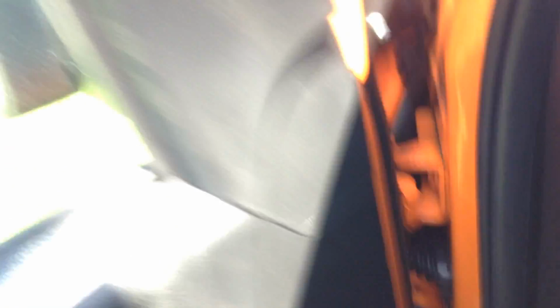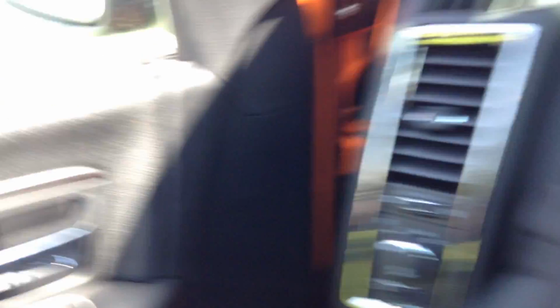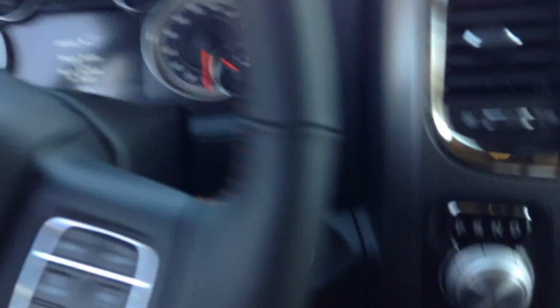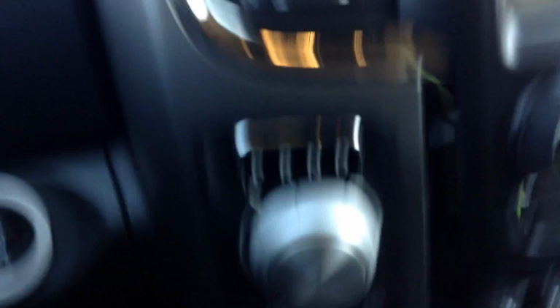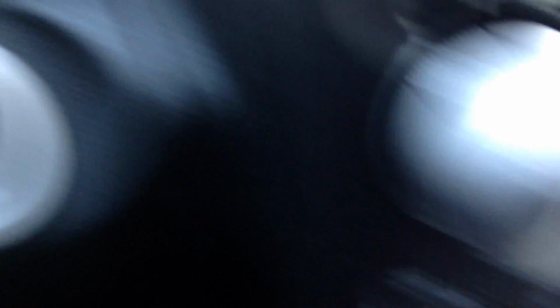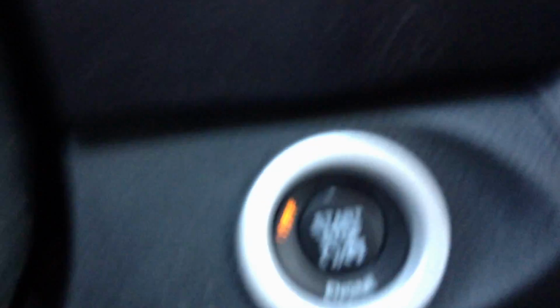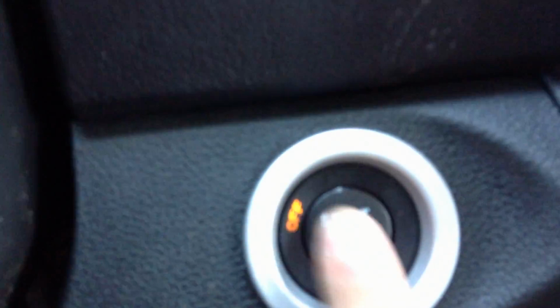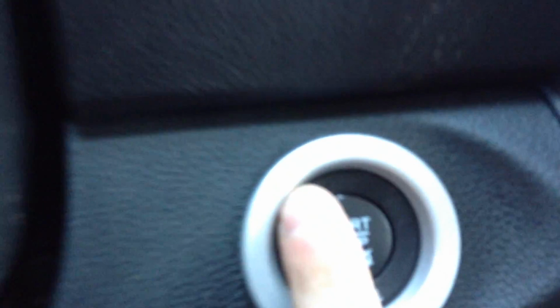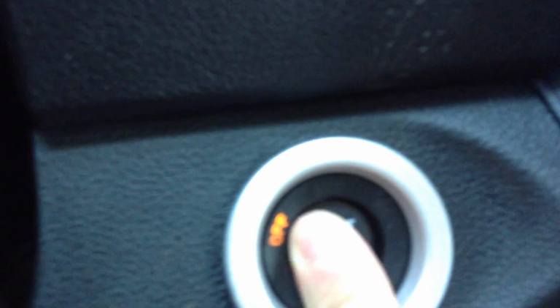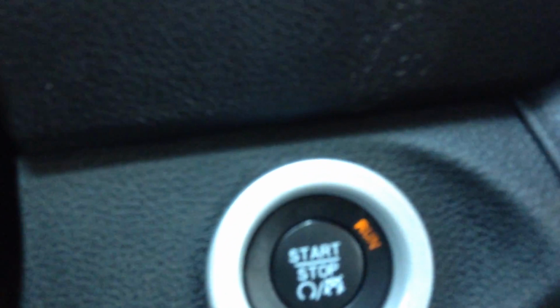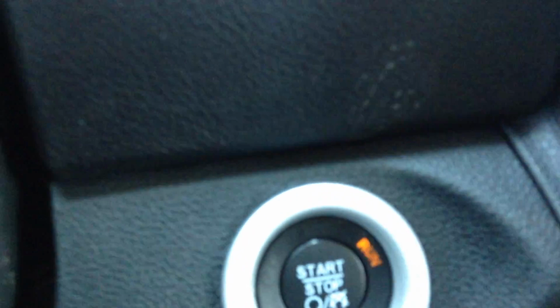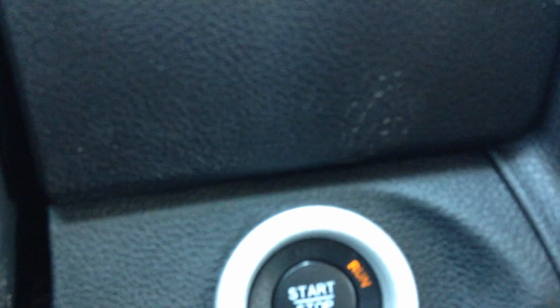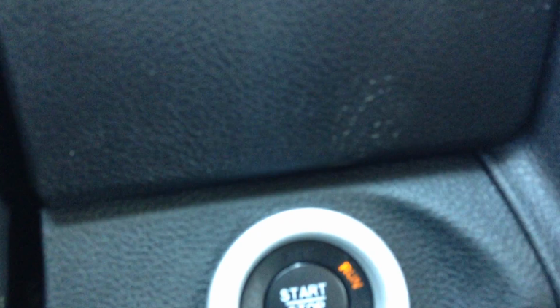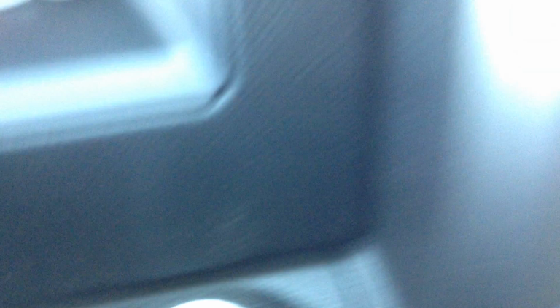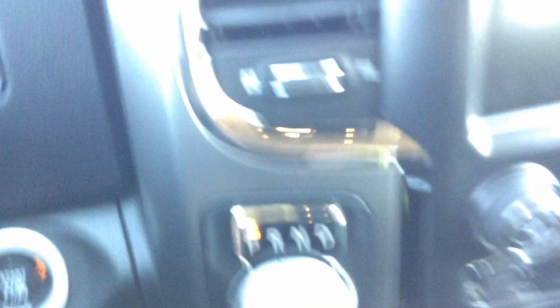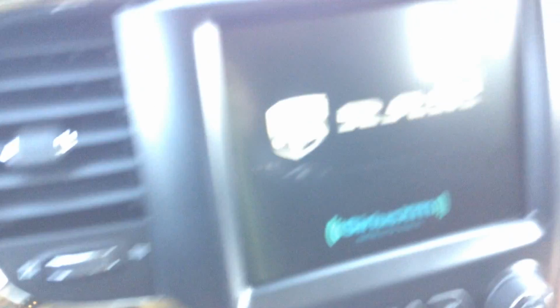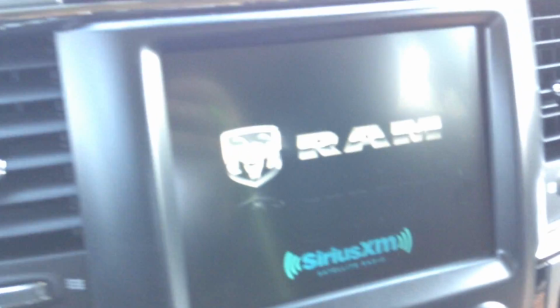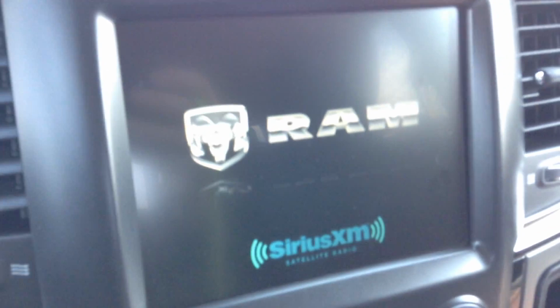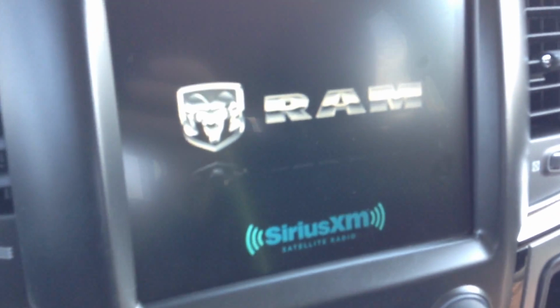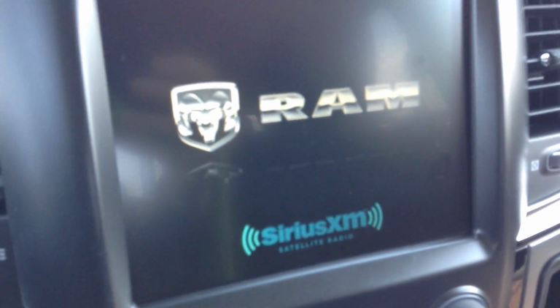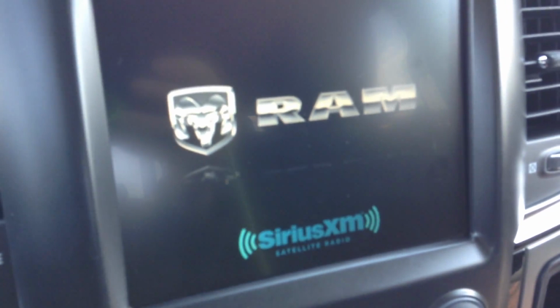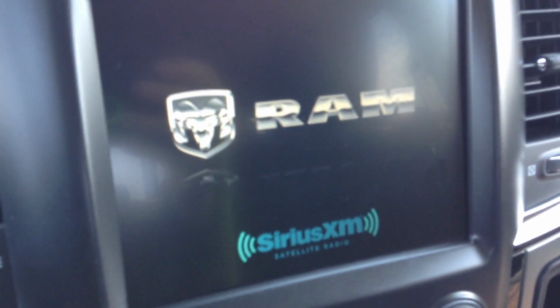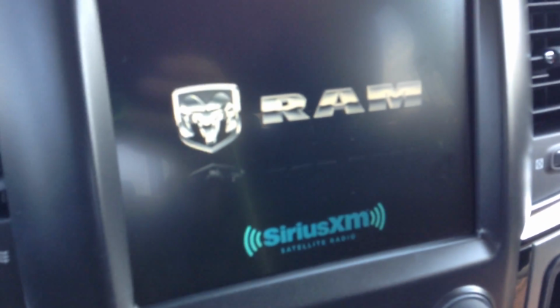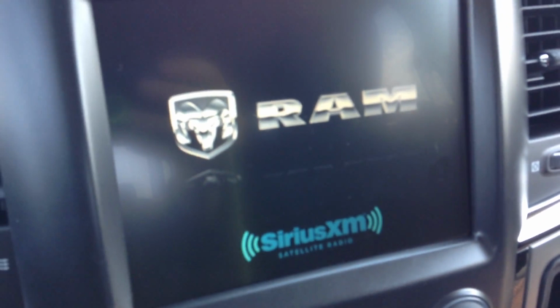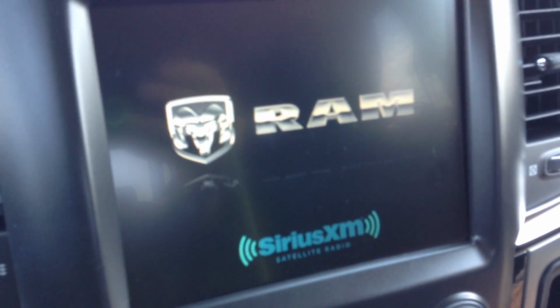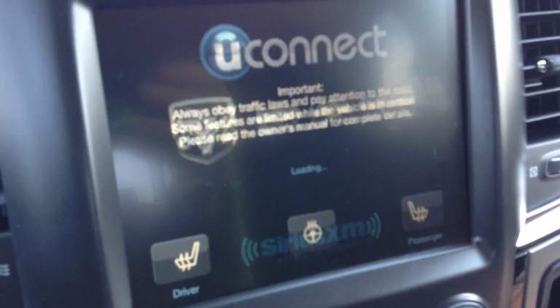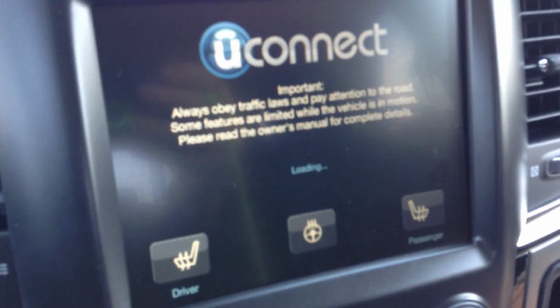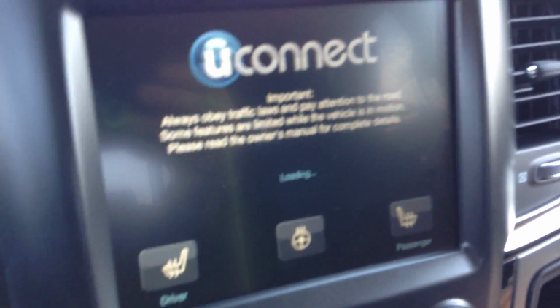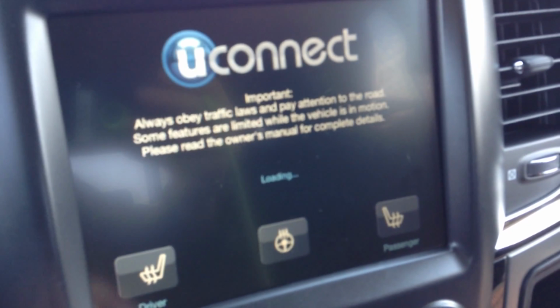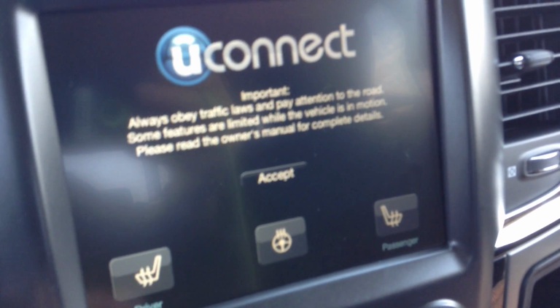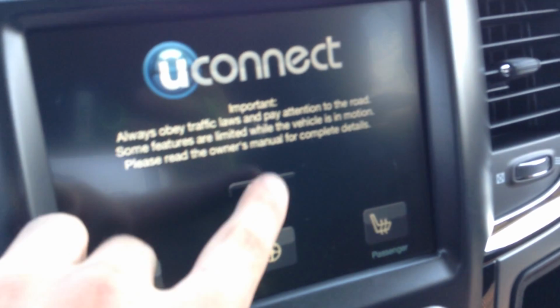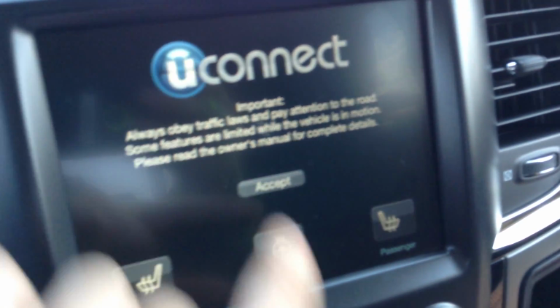Jump on in here — push button start, just put your foot on the brake and hit go to turn it on. Uconnect 8.4, so this is going to have your AM, your FM, your satellite radio and everything.